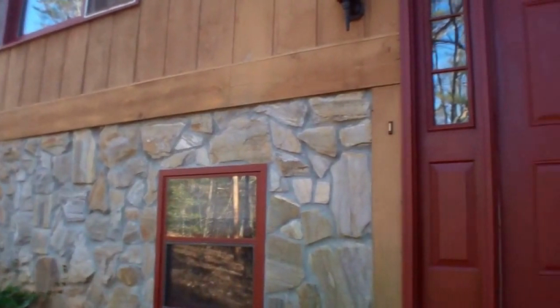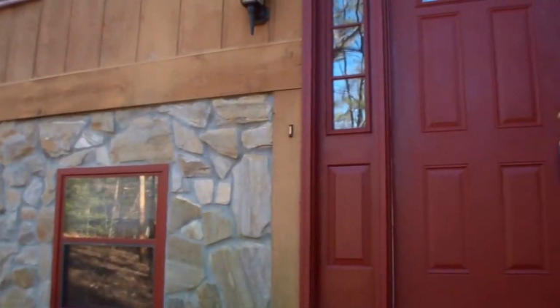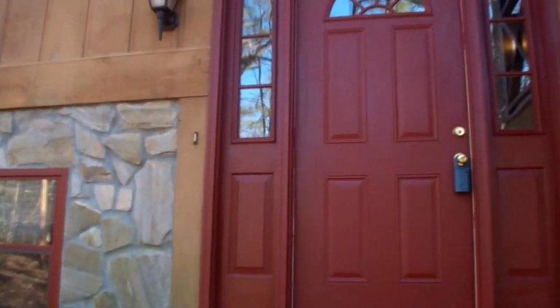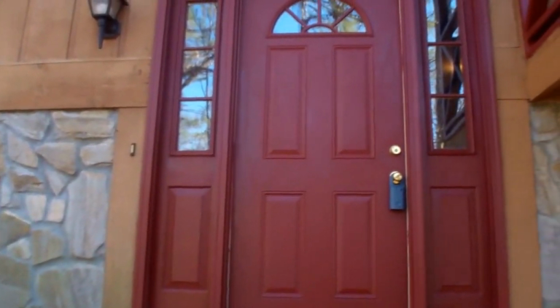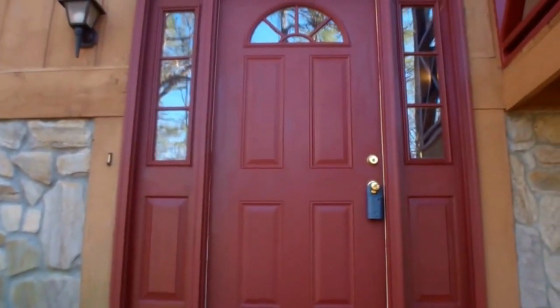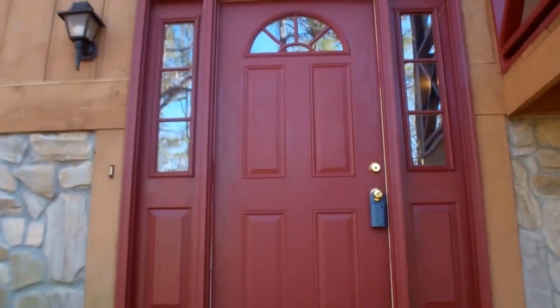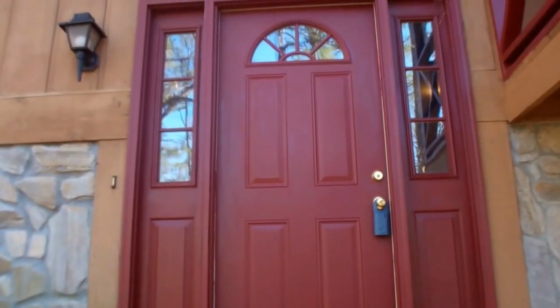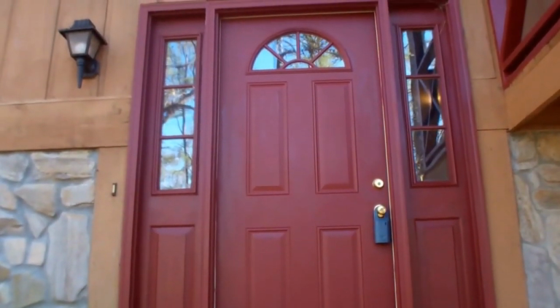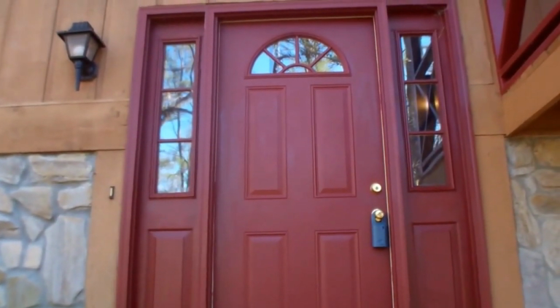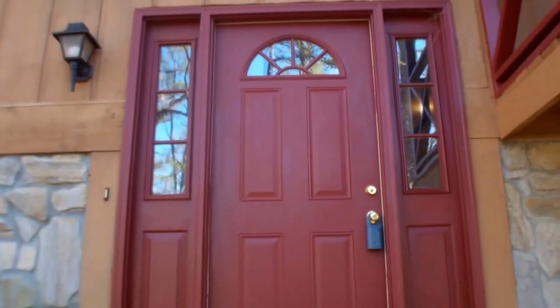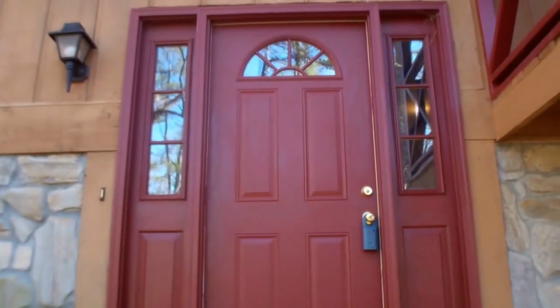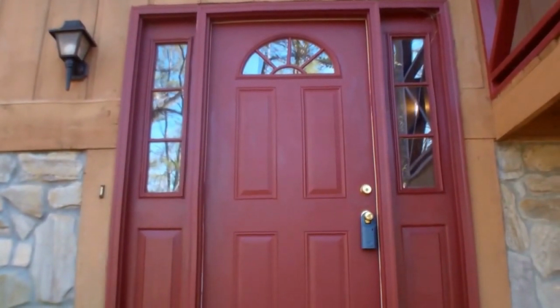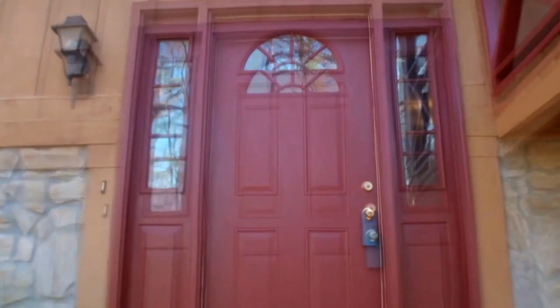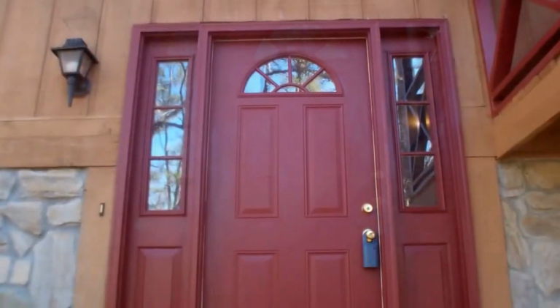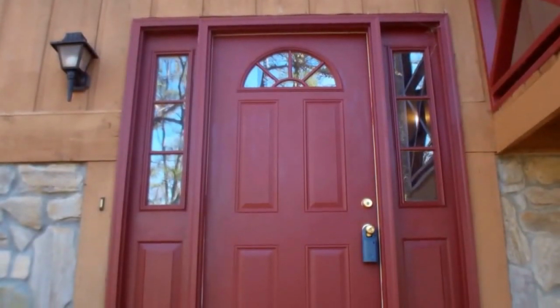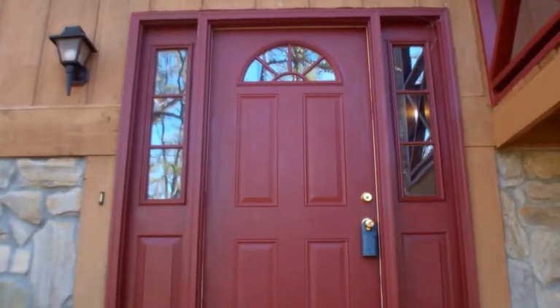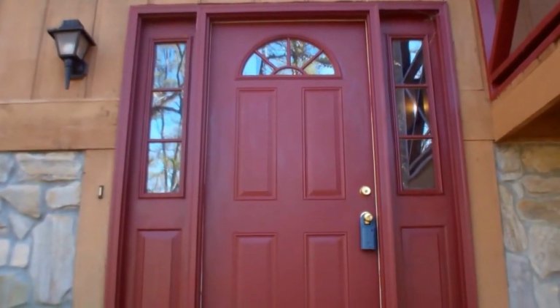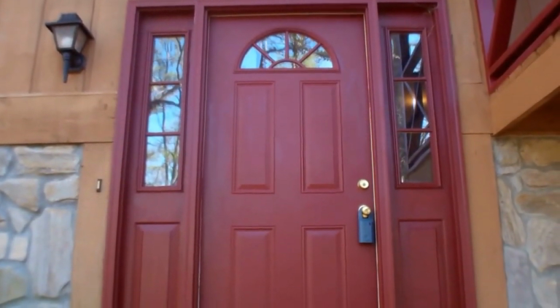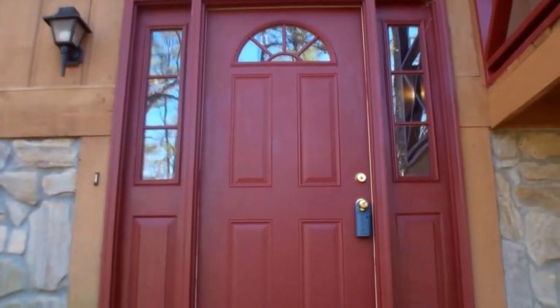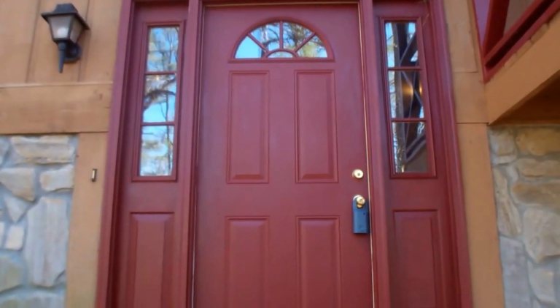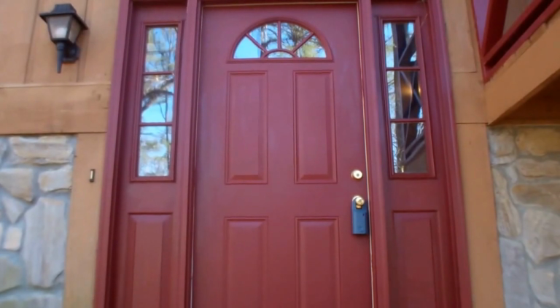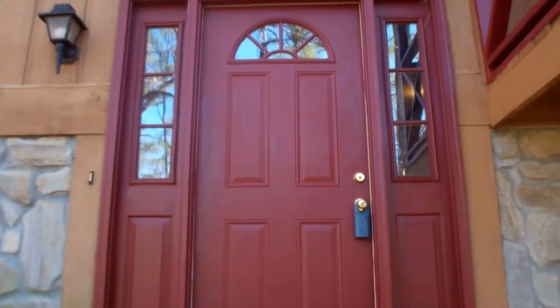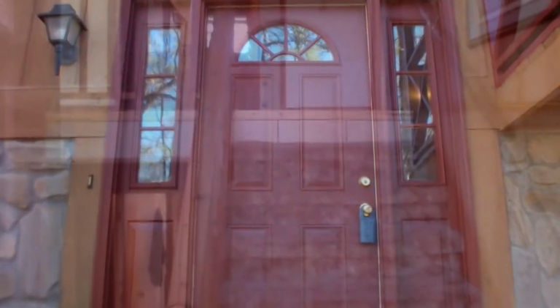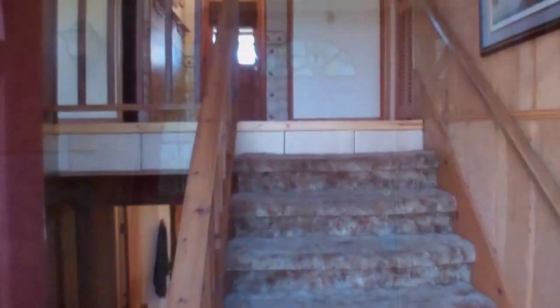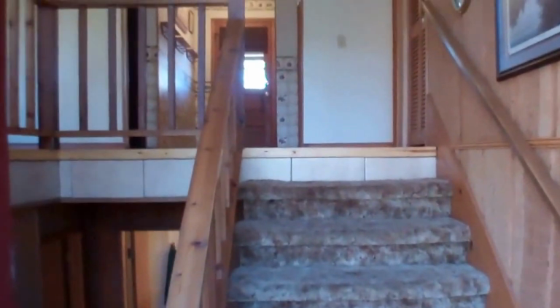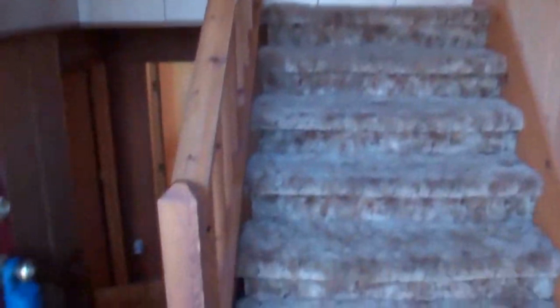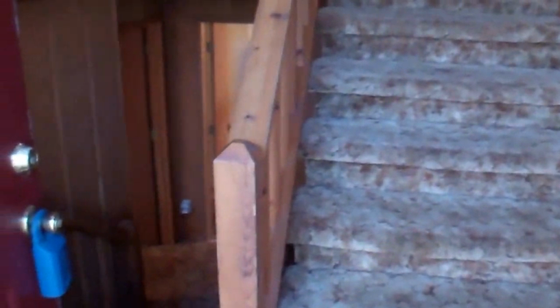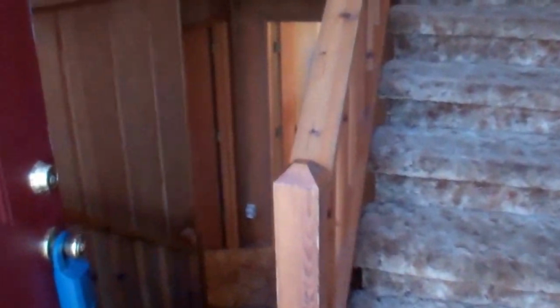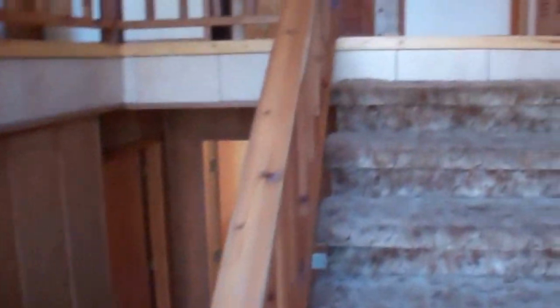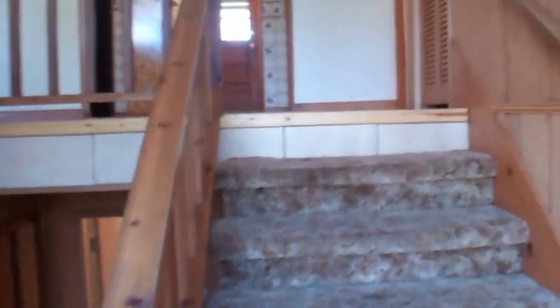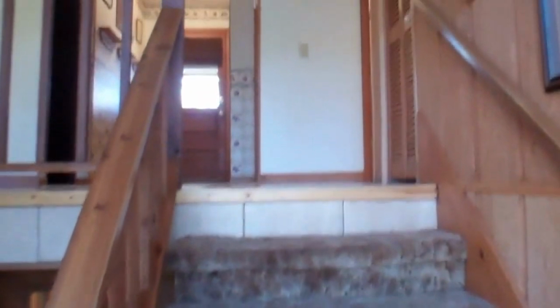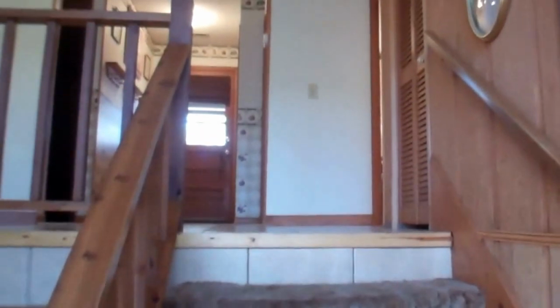It's a three-bedroom, three-bath with a bonus family room, or you could make a master suite in the basement. Double car garage. We'll be listing this house for $158,000. Let's go on inside and take a look — this is a split level floor plan. We'll go upstairs first.